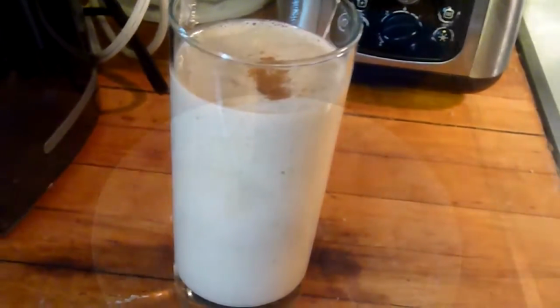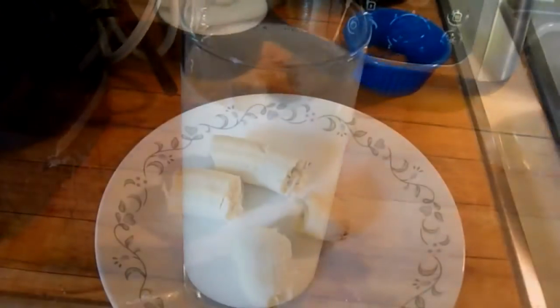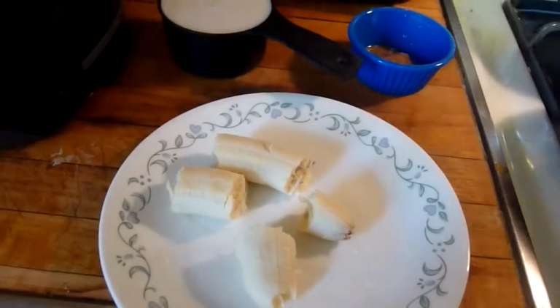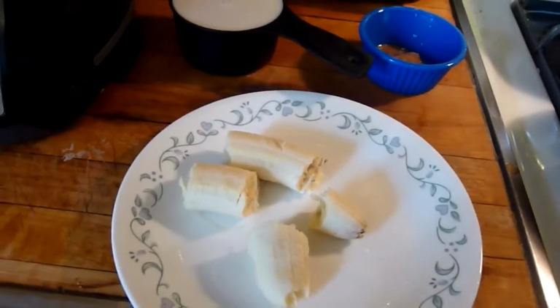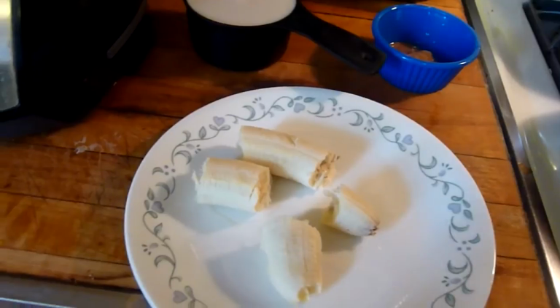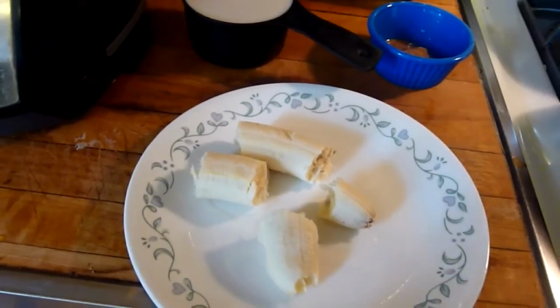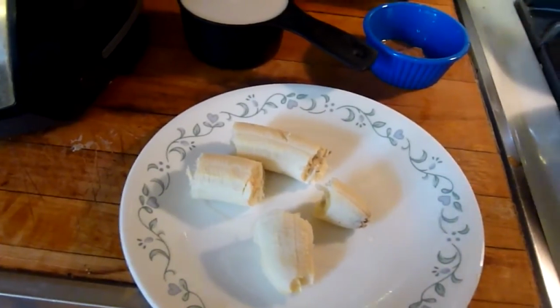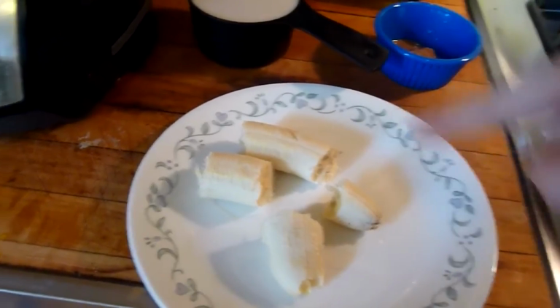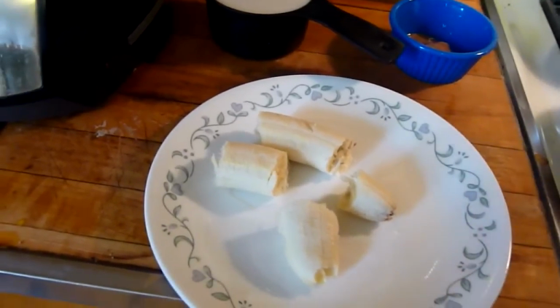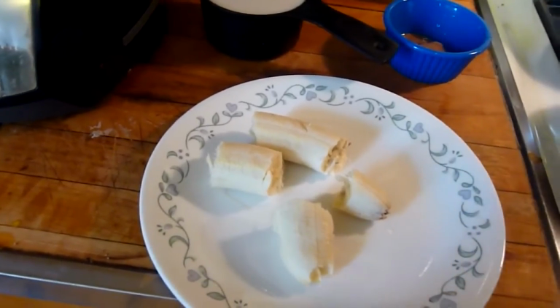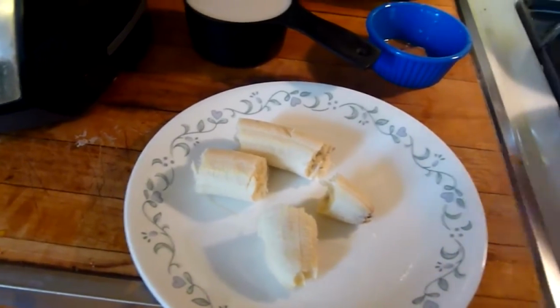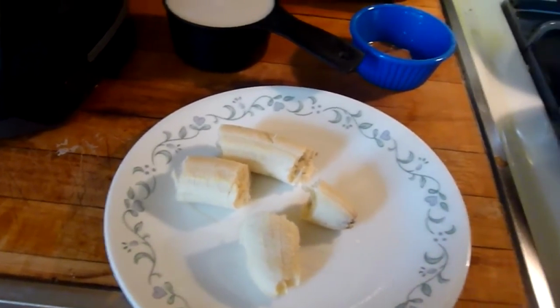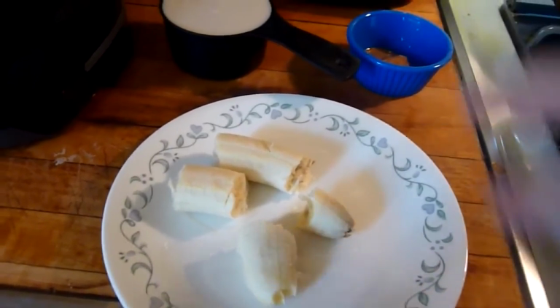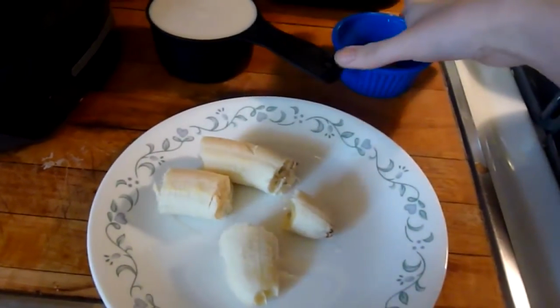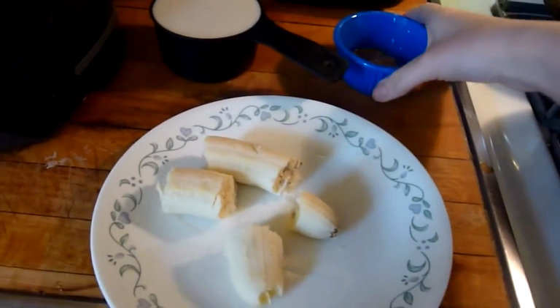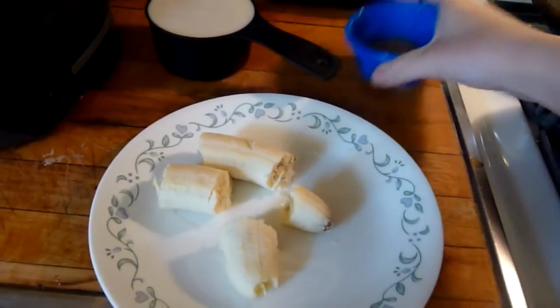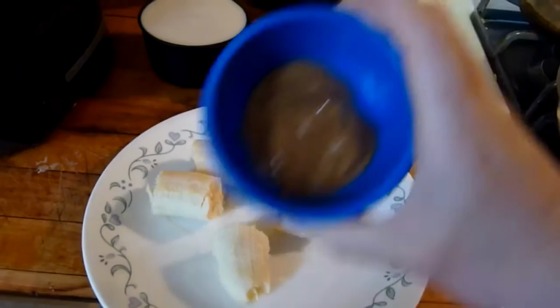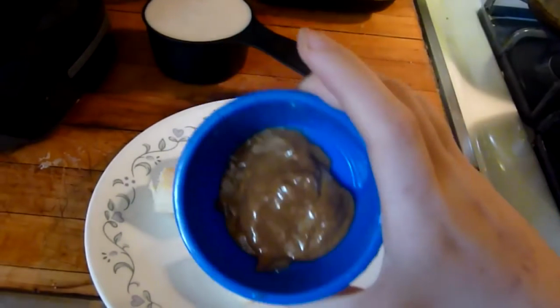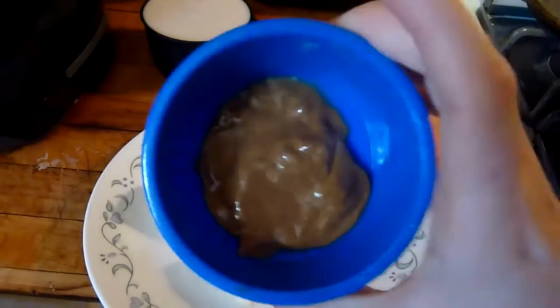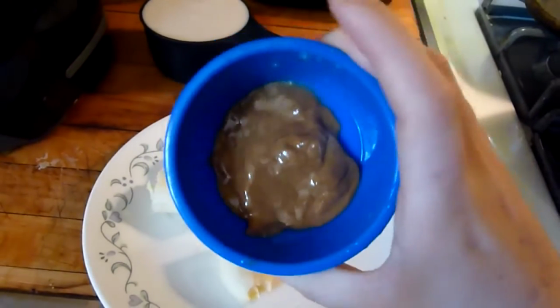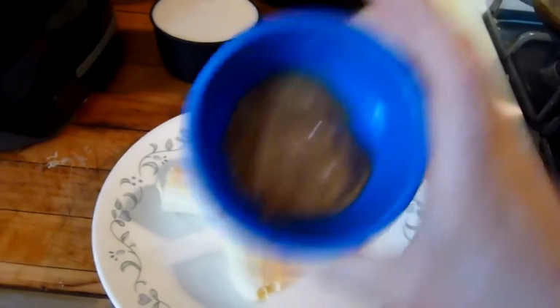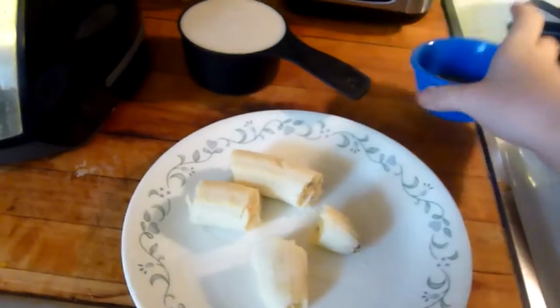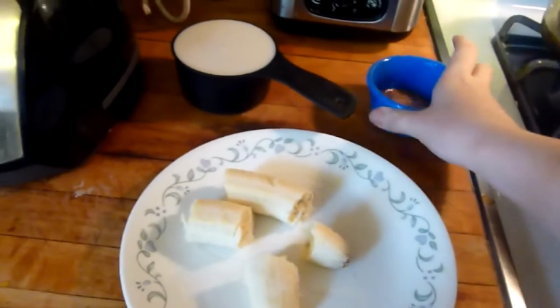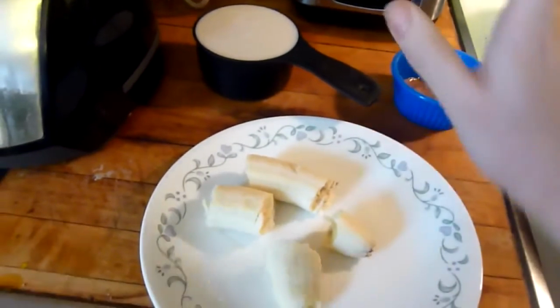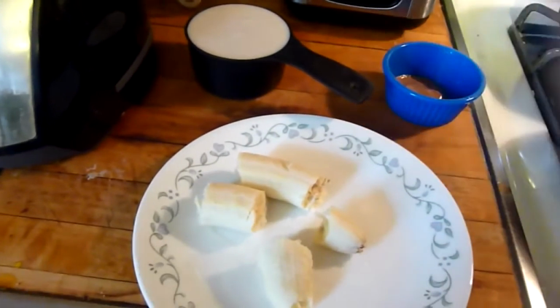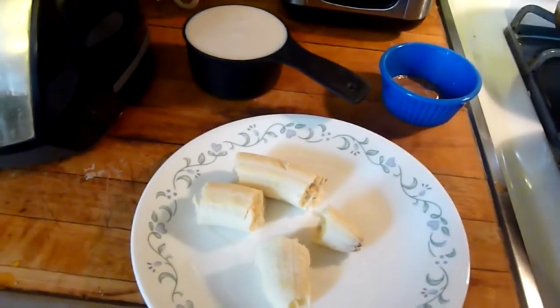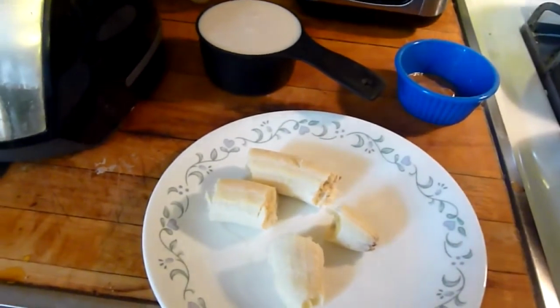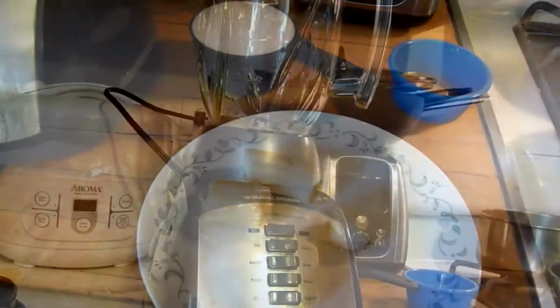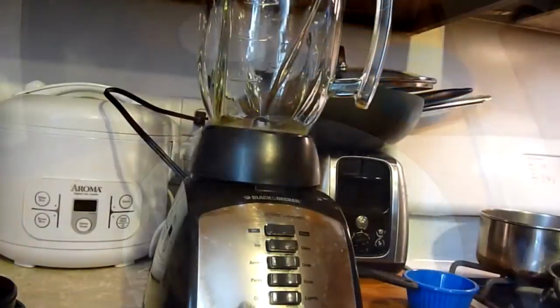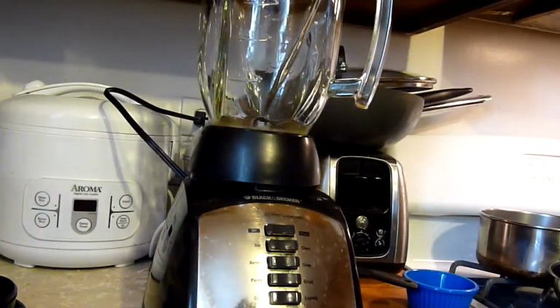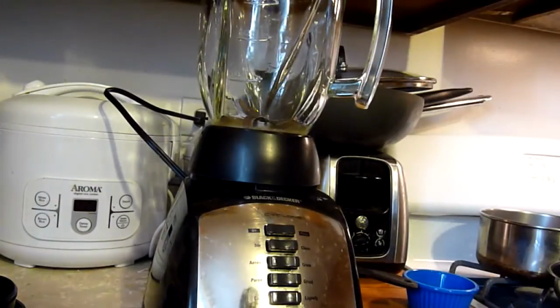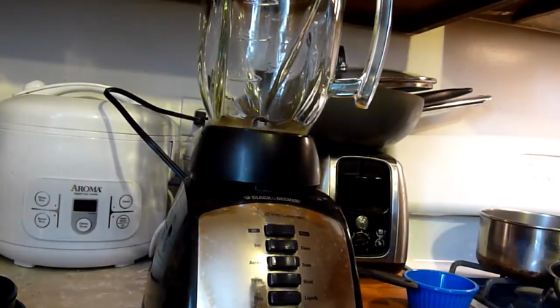You're going to need one frozen banana — I cut them in chunks — one tablespoon of almond butter, and one cup of almond milk. You want to place everything into your blender.